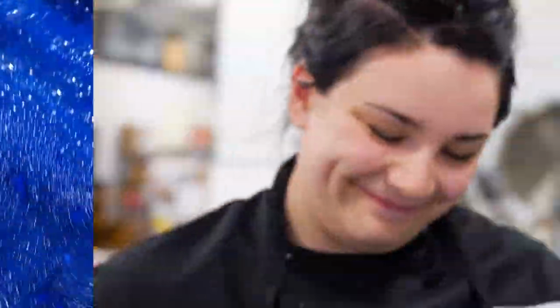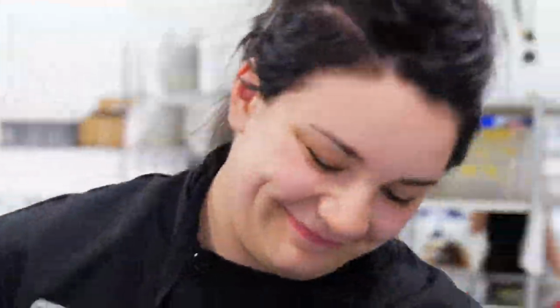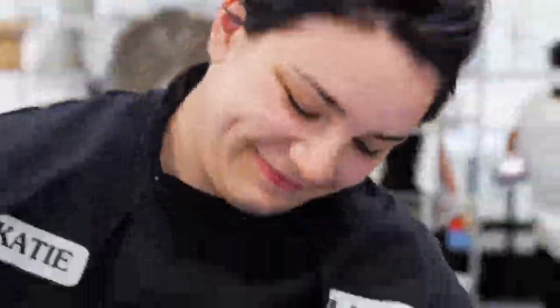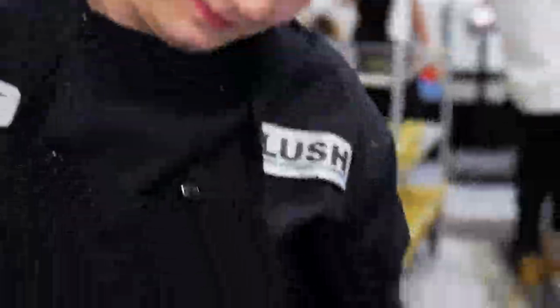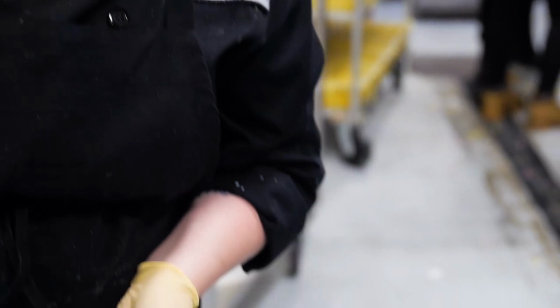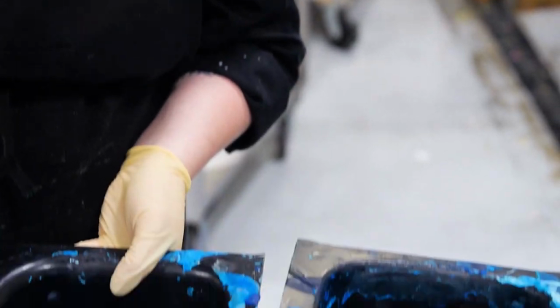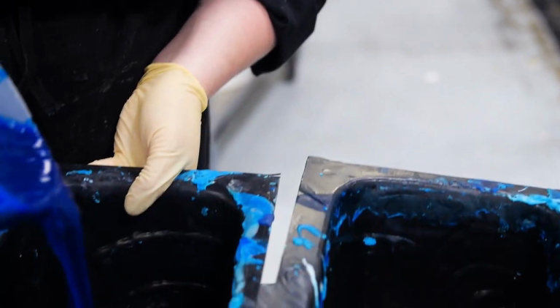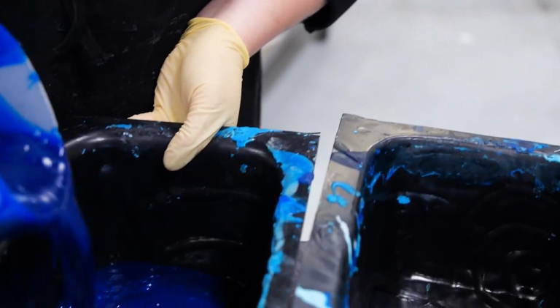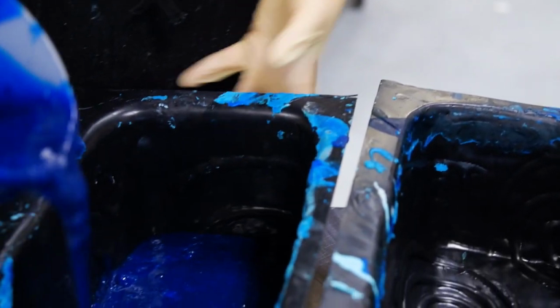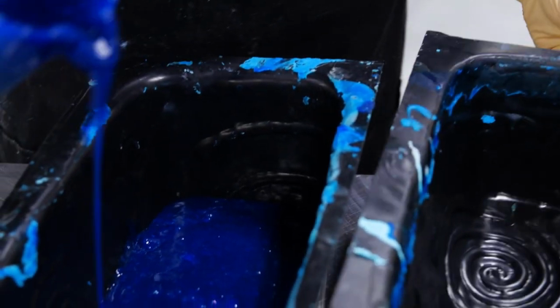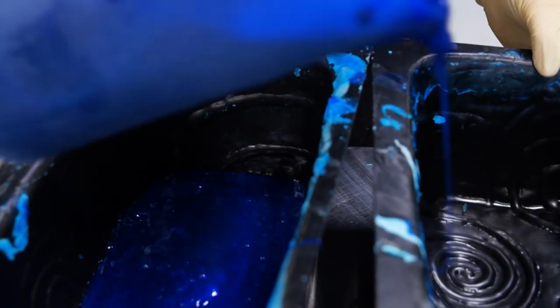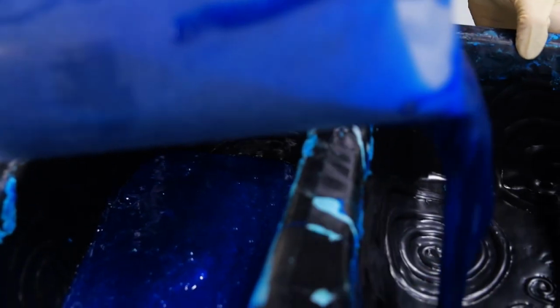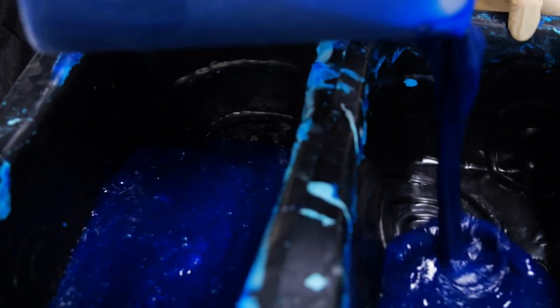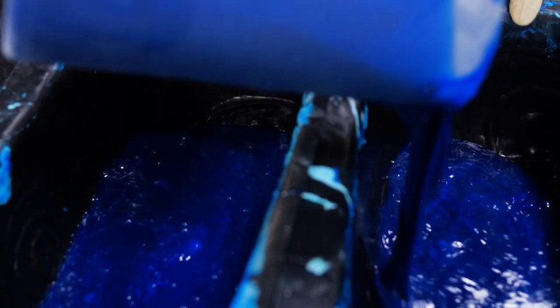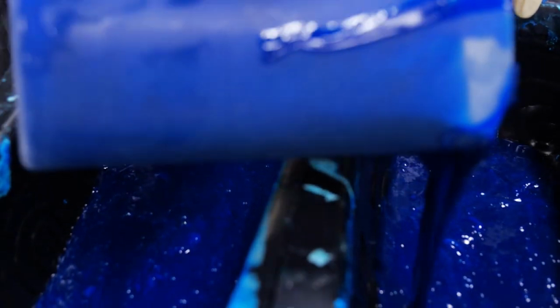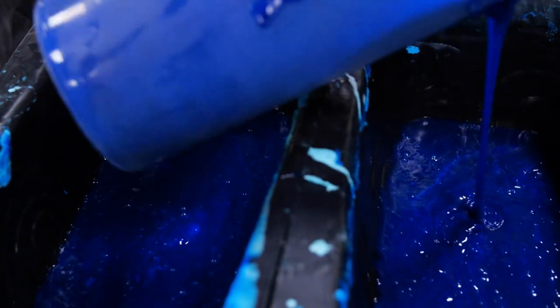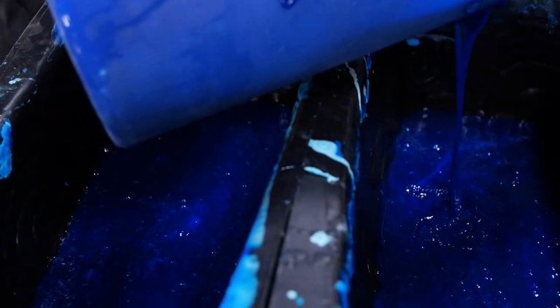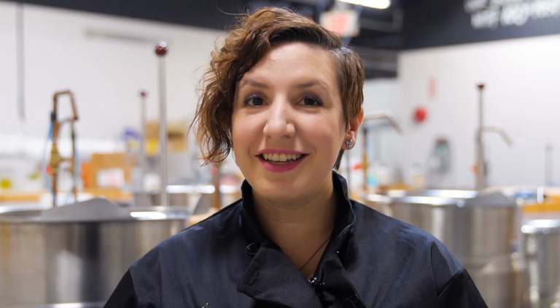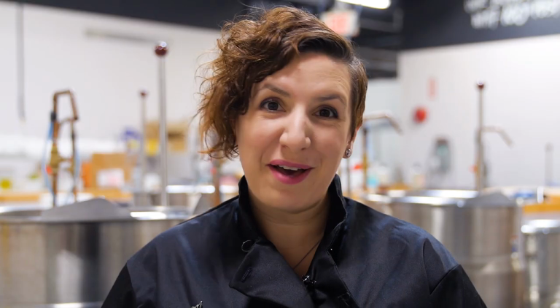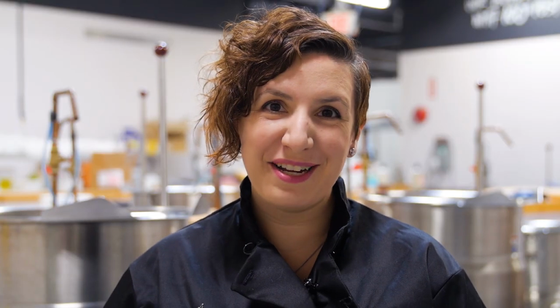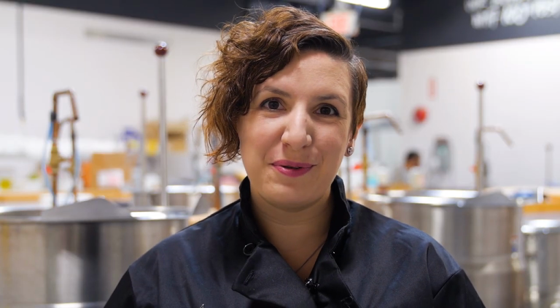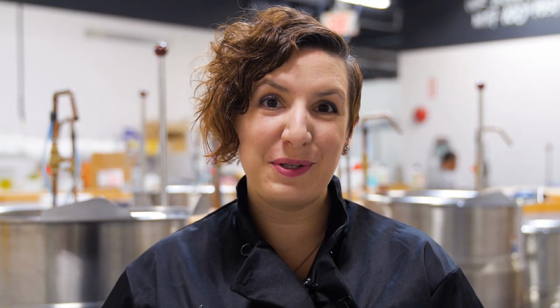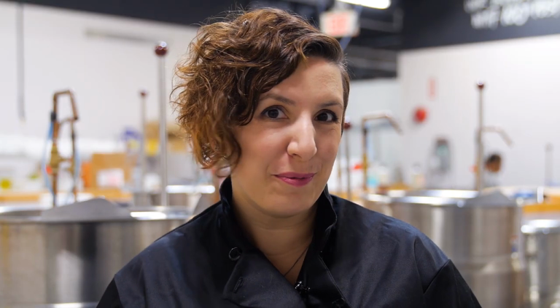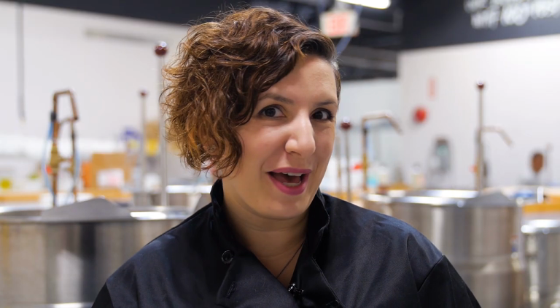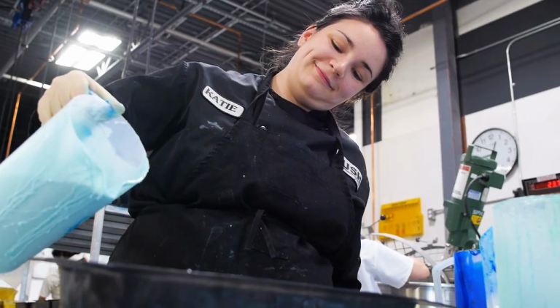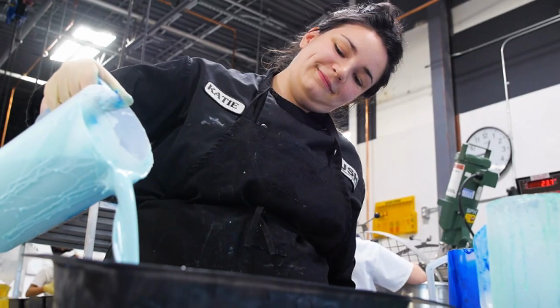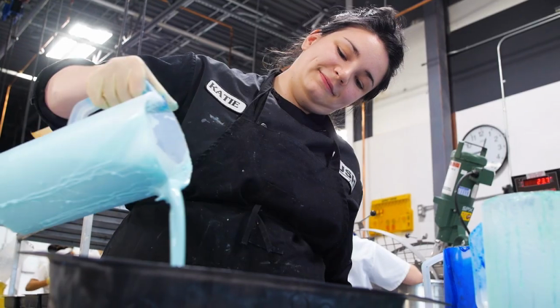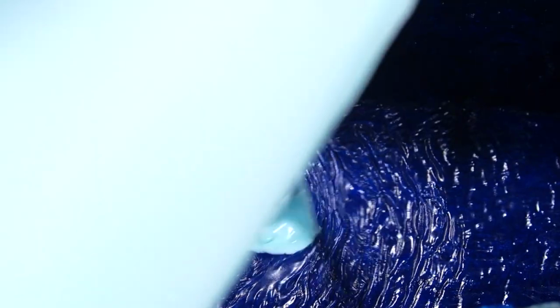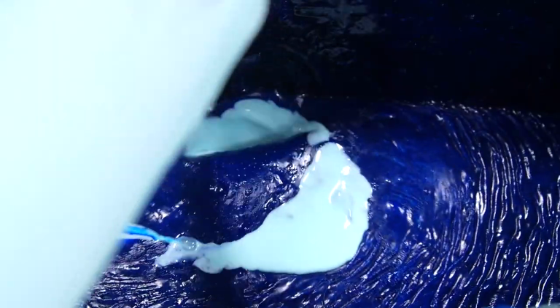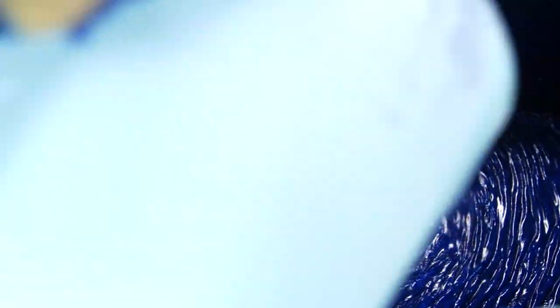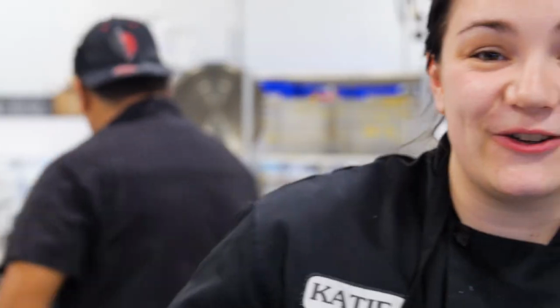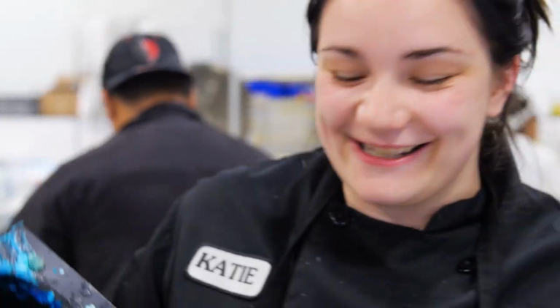OutbackMate soap features a really innovative pouring technique that has to be perfected to get that beautiful, oceany swirl. Luckily, we have Katie here, who's a real swirl-pouring master. It actually looks harder than it is.